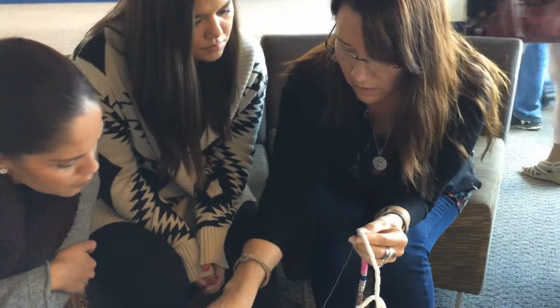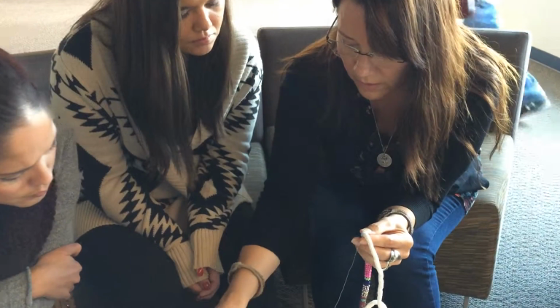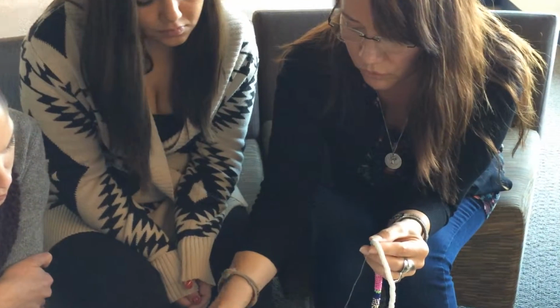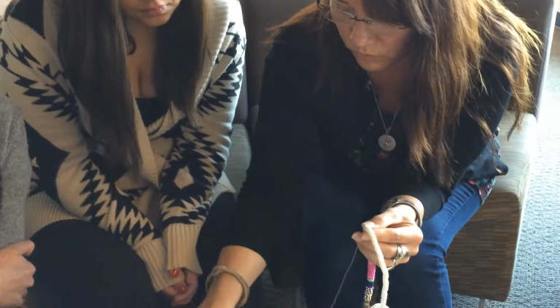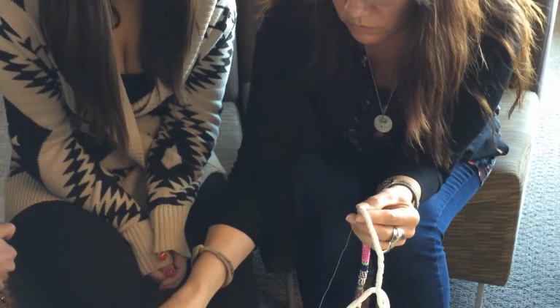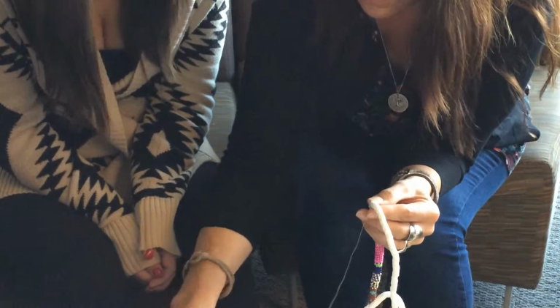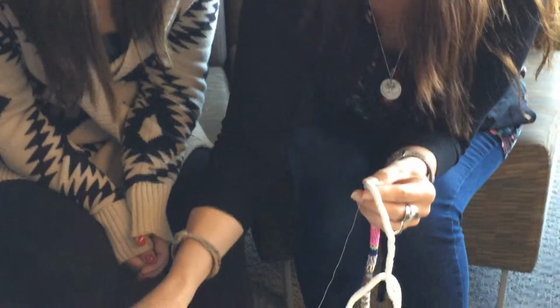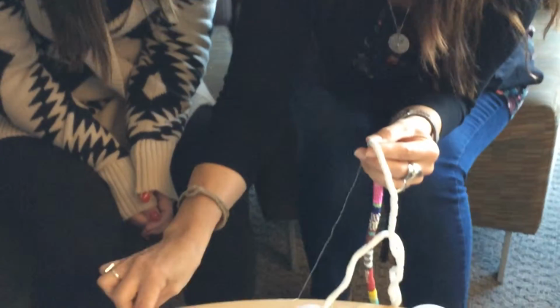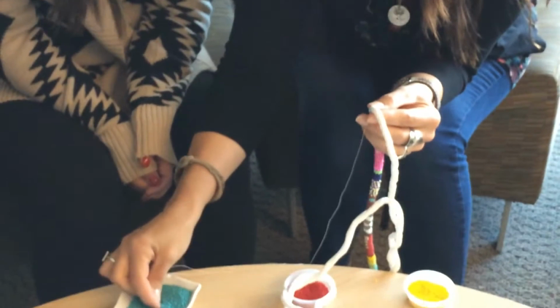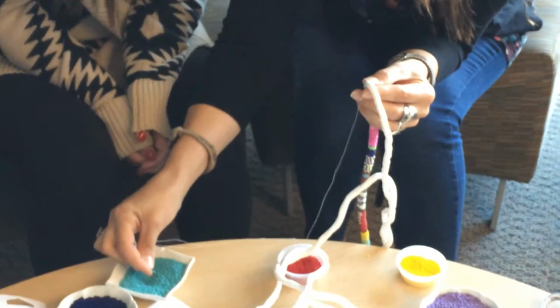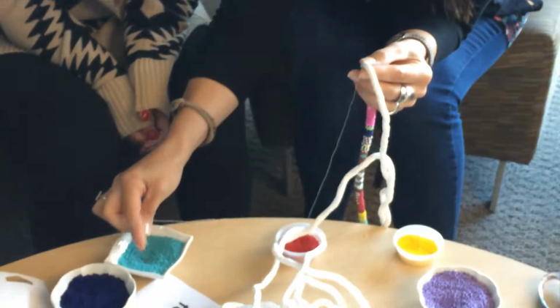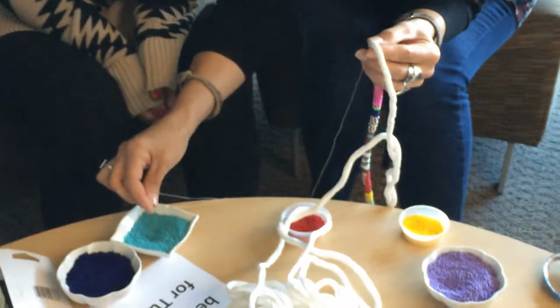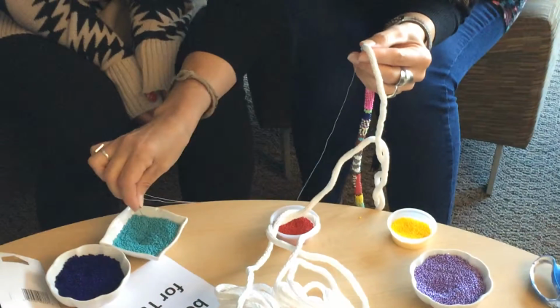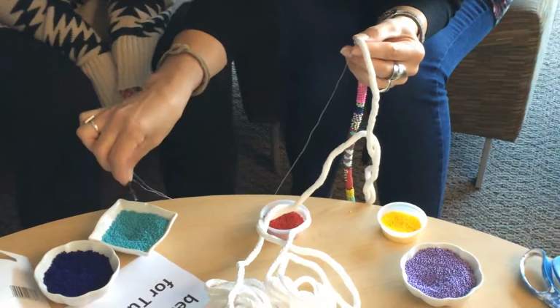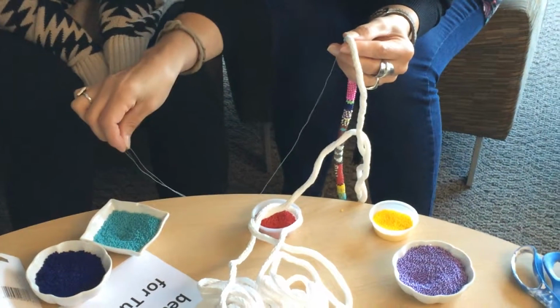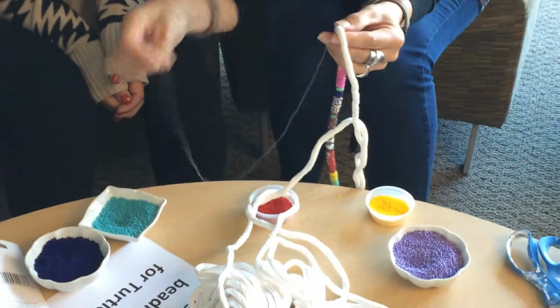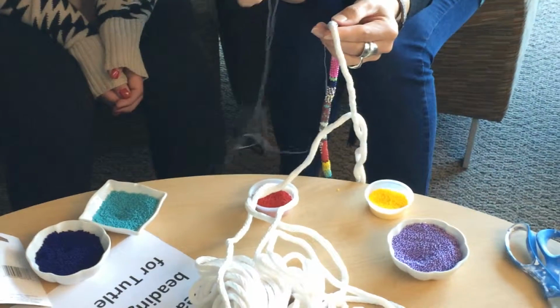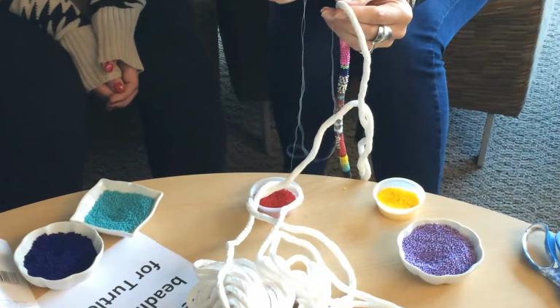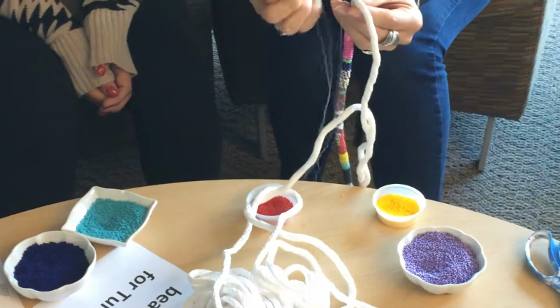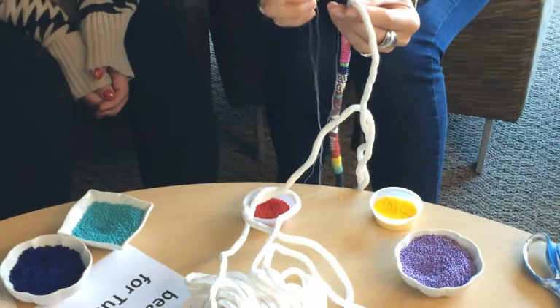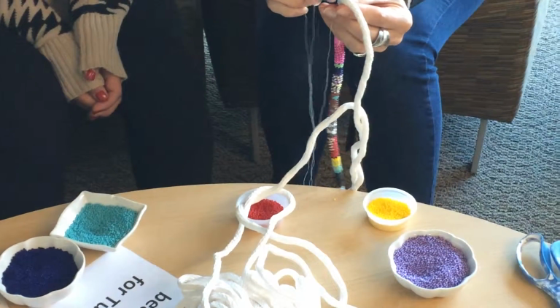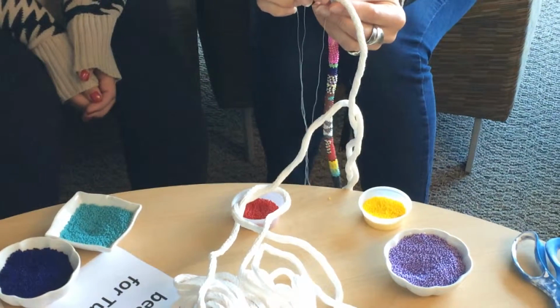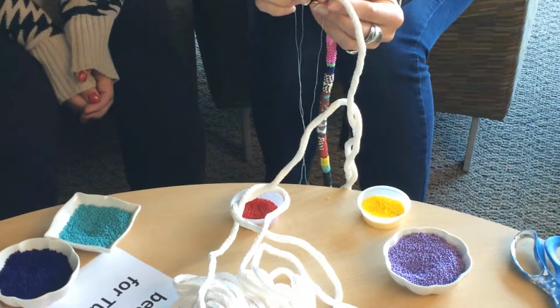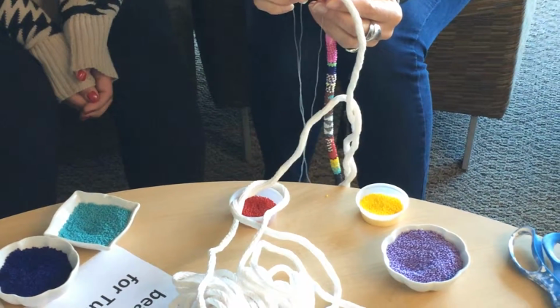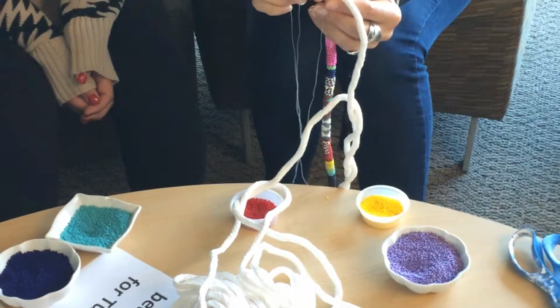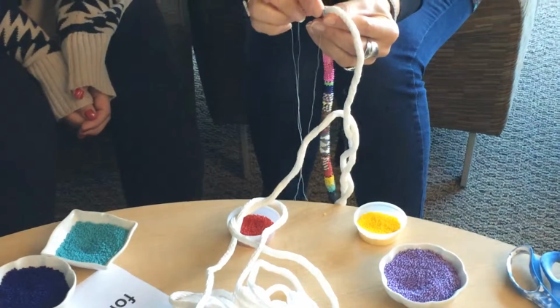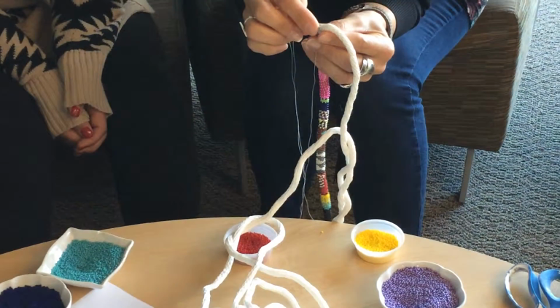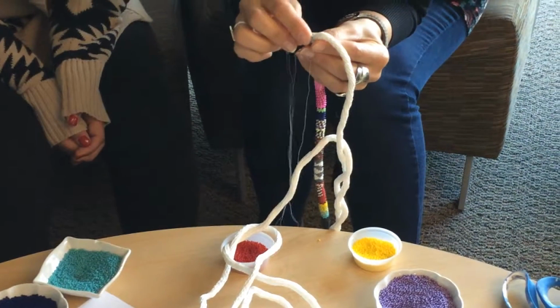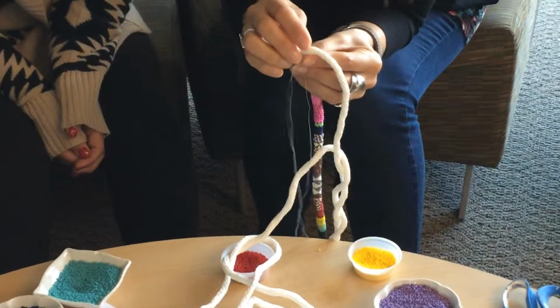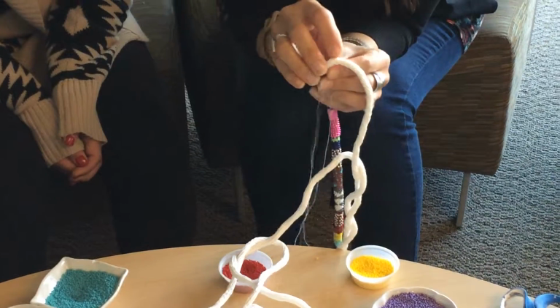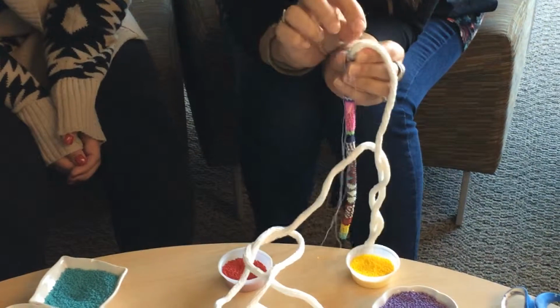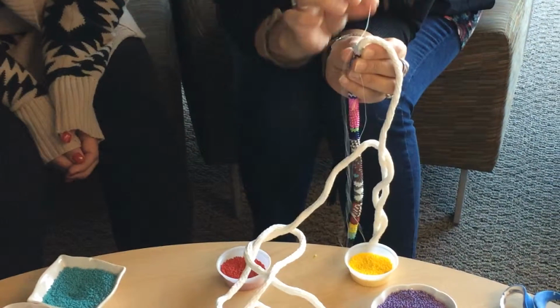And then go through two. And then go start doing the next part of the turquoise. So we add that there and then we go through the turquoise. See that?